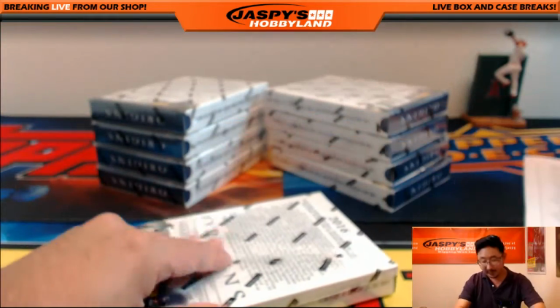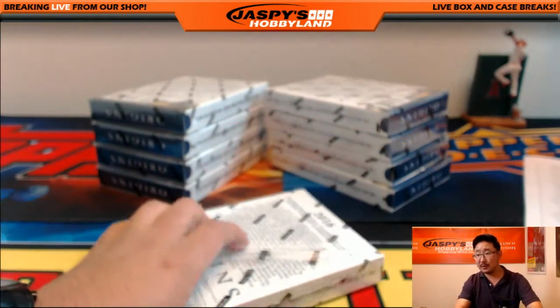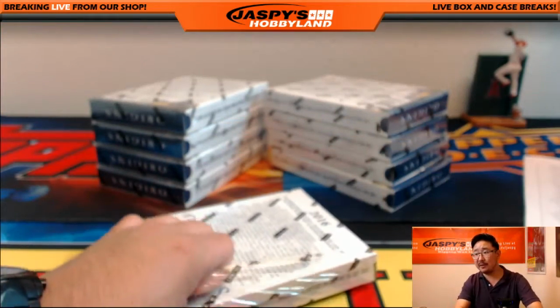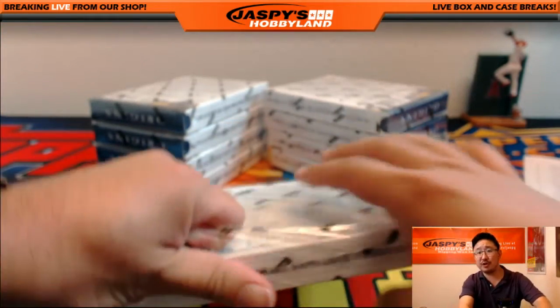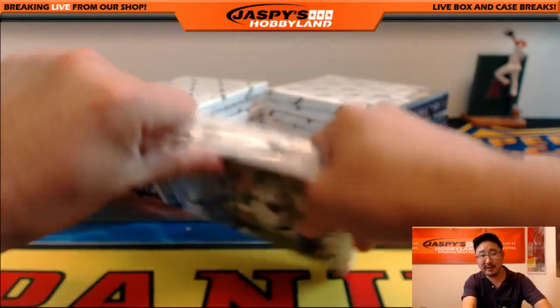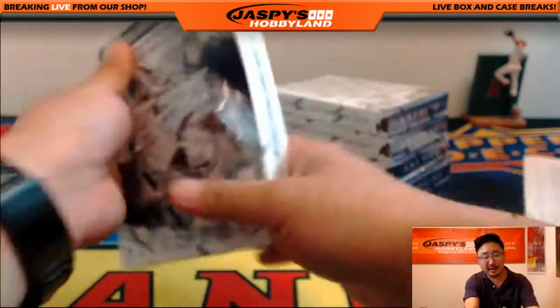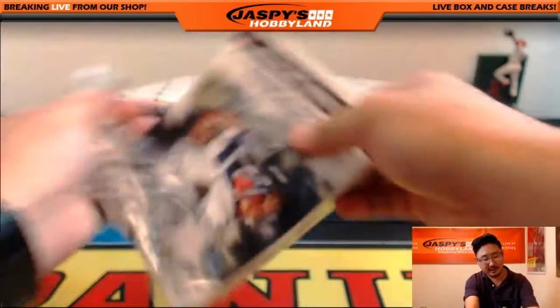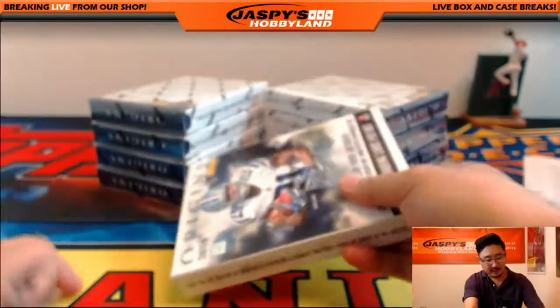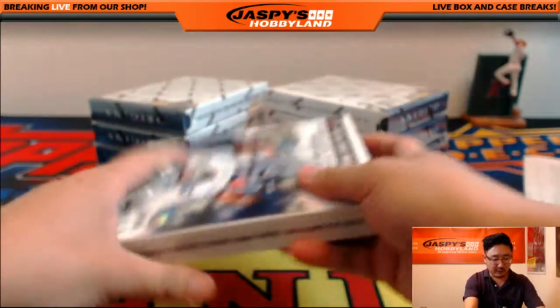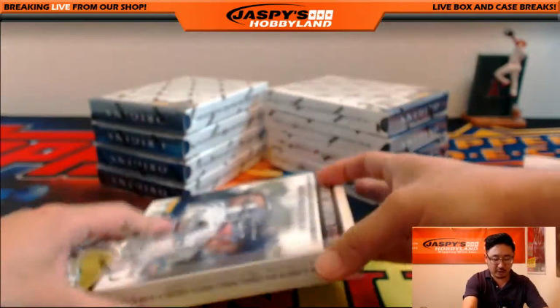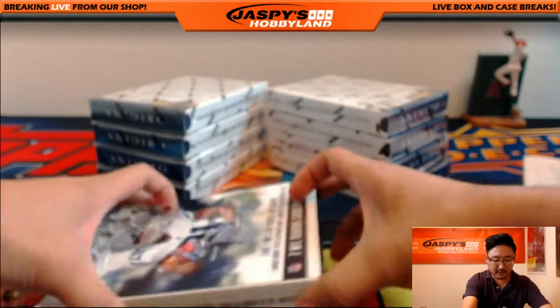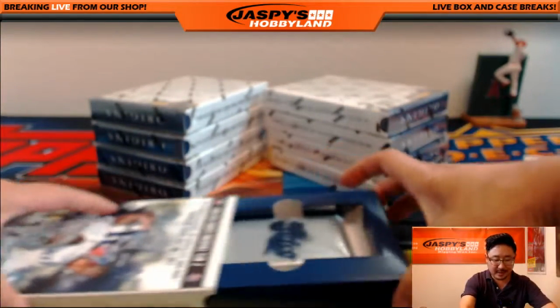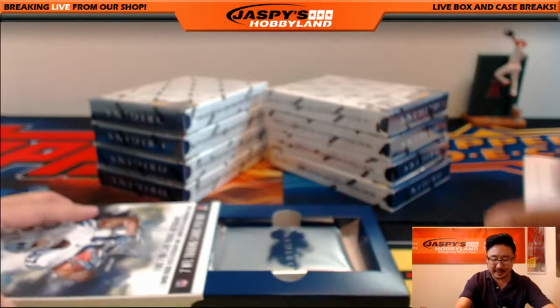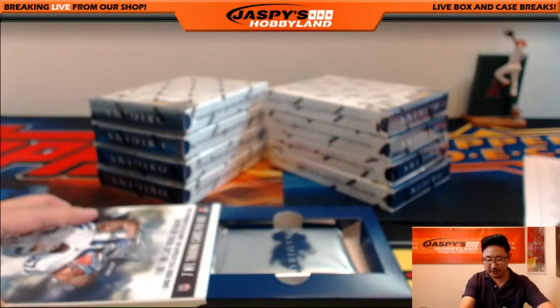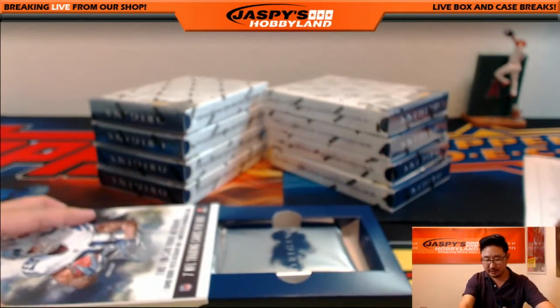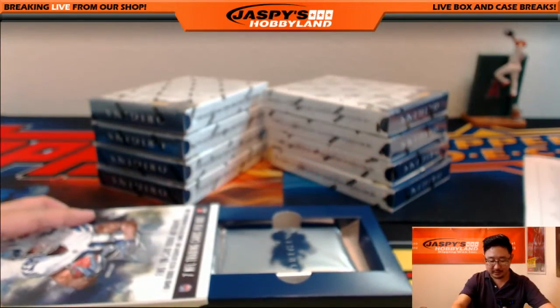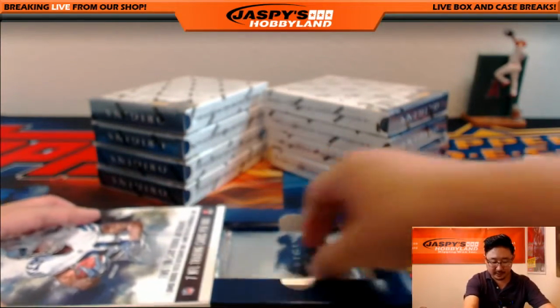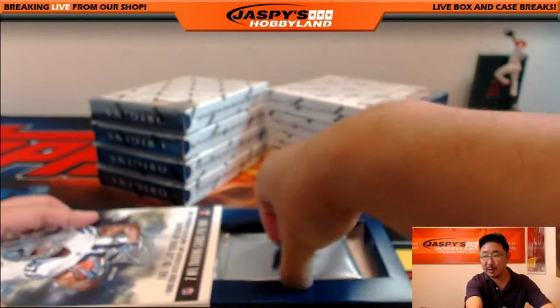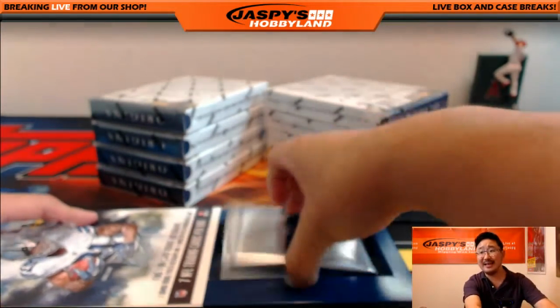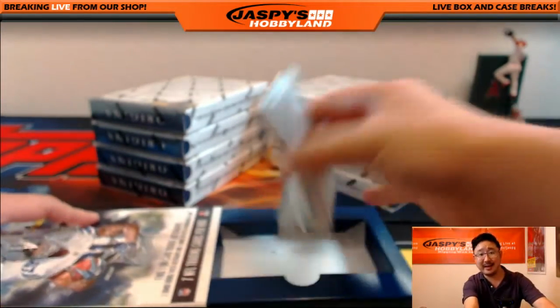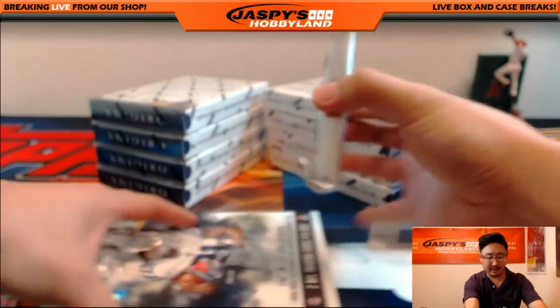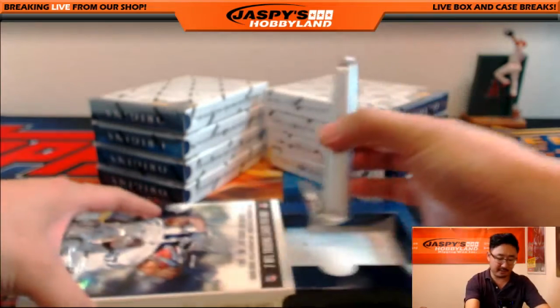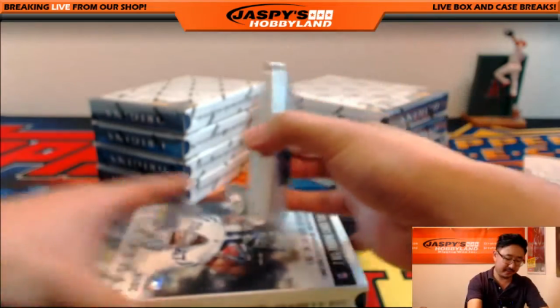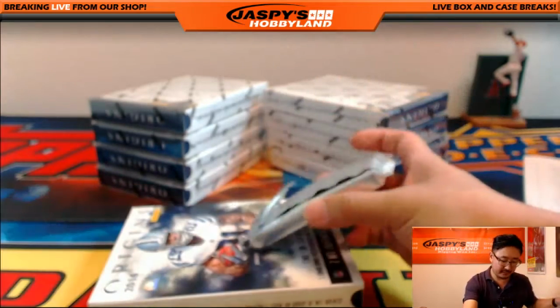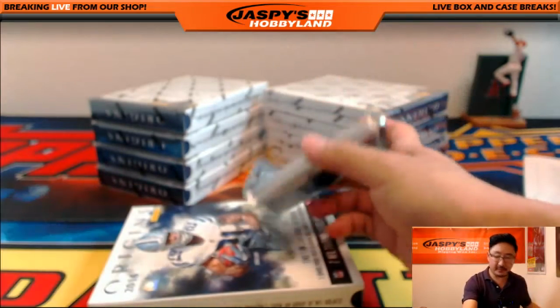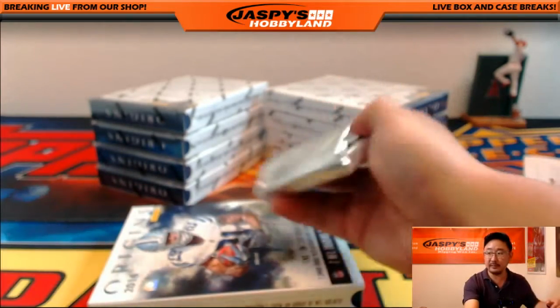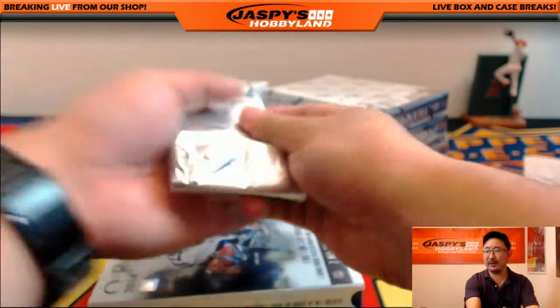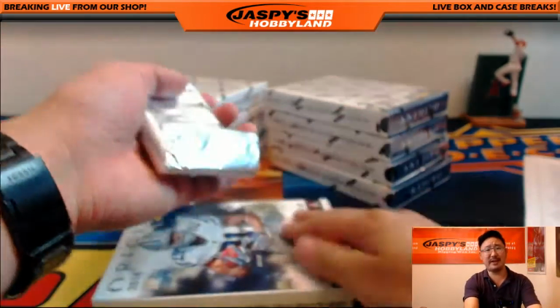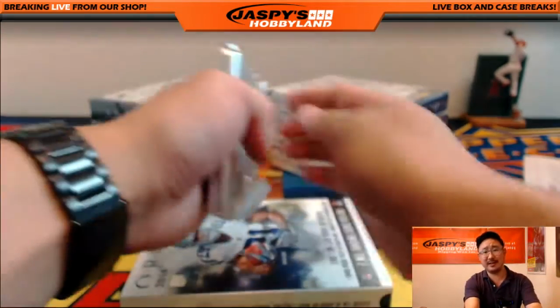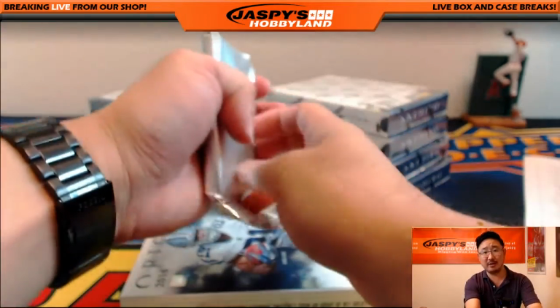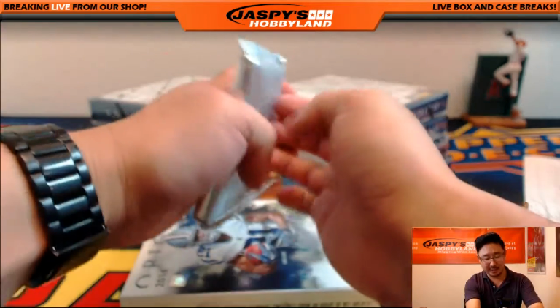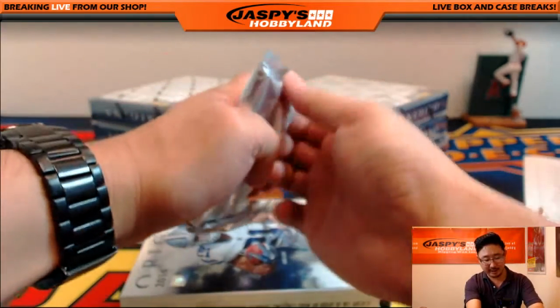Hunter Henry is supposed to be the future of the Chargers tight end situation. Antonio Gates is not getting any younger, and Ladarius Green just didn't work out.